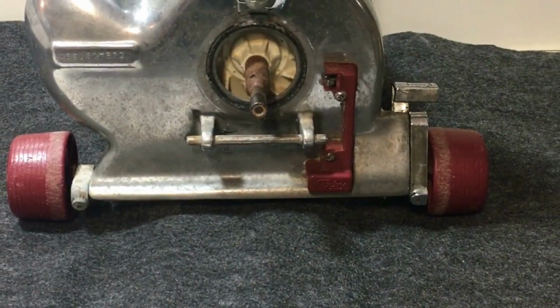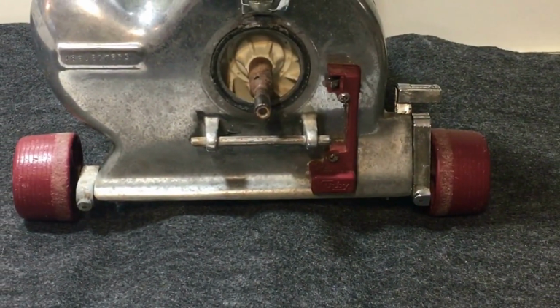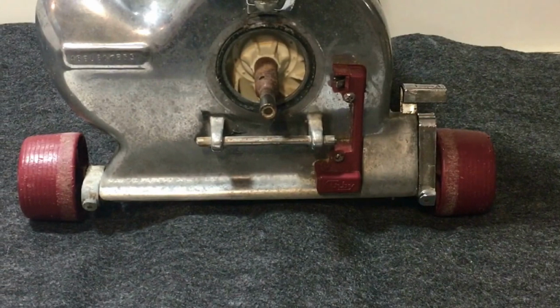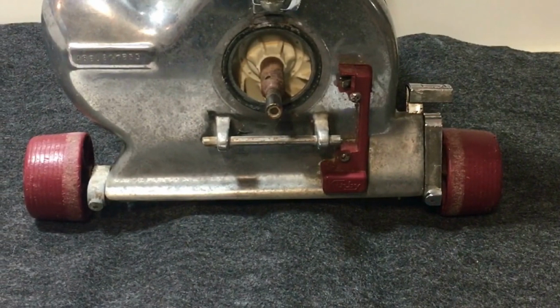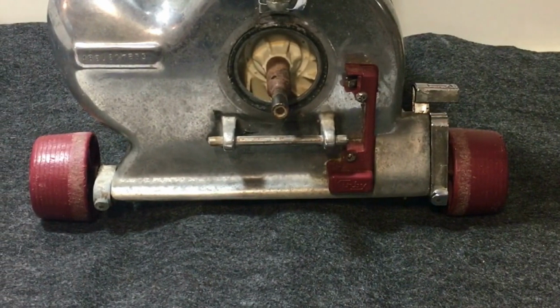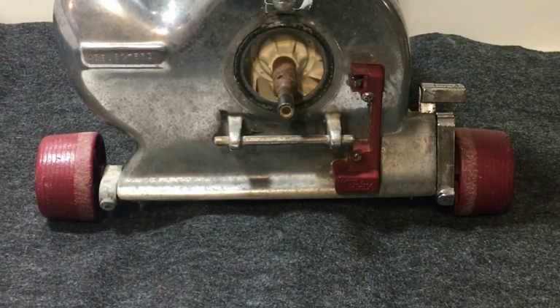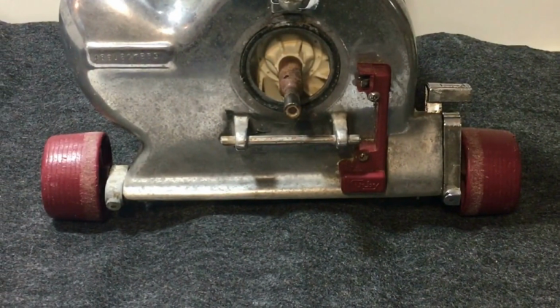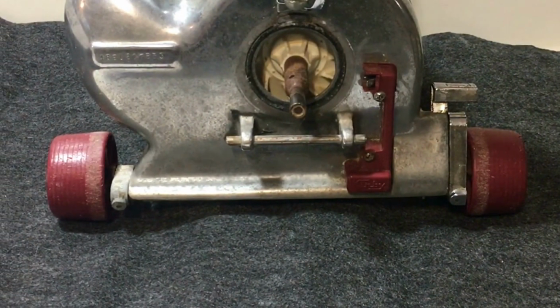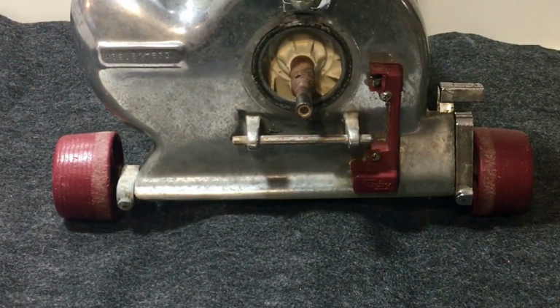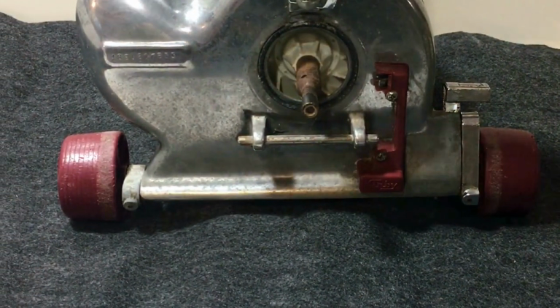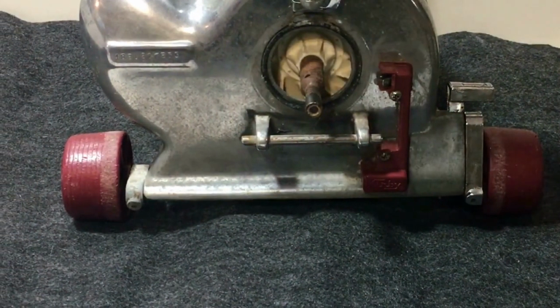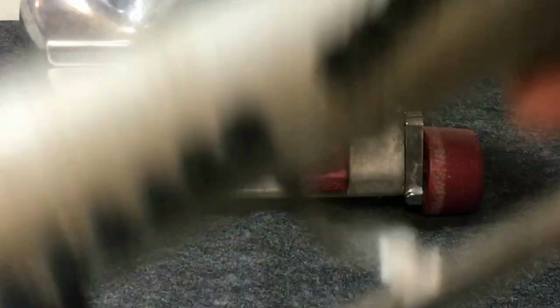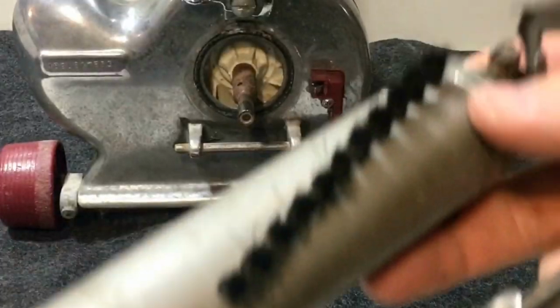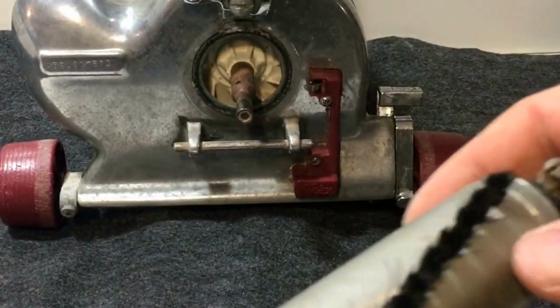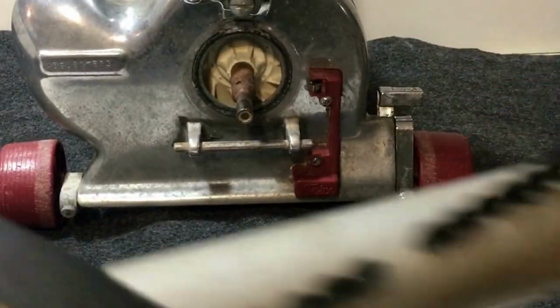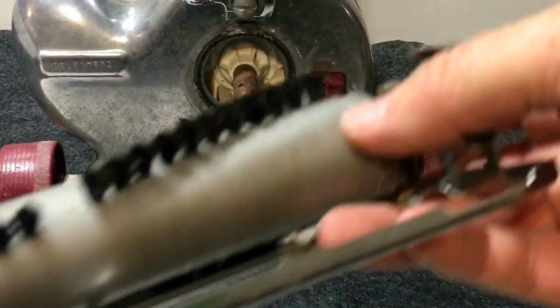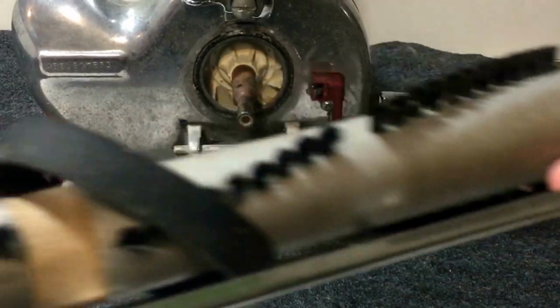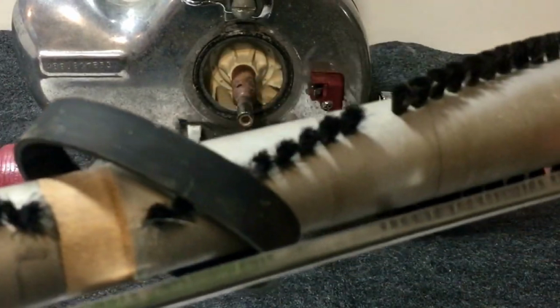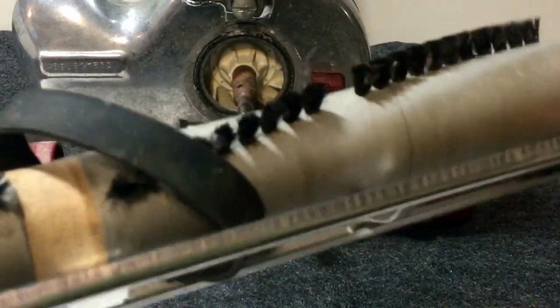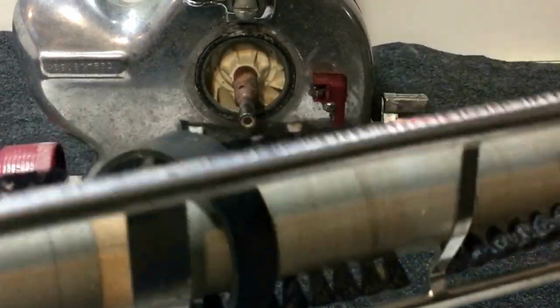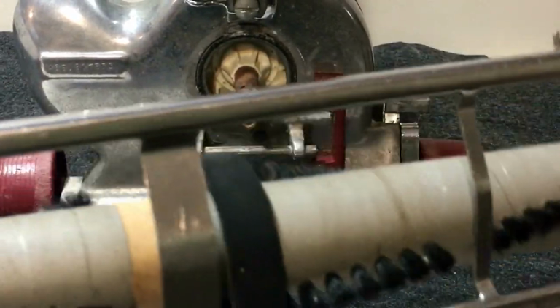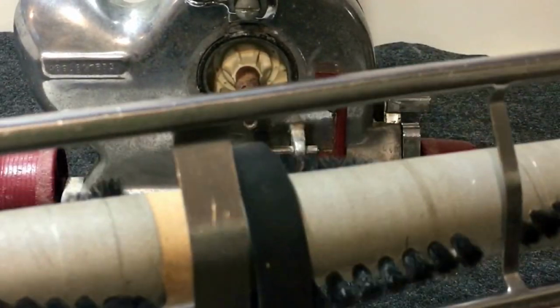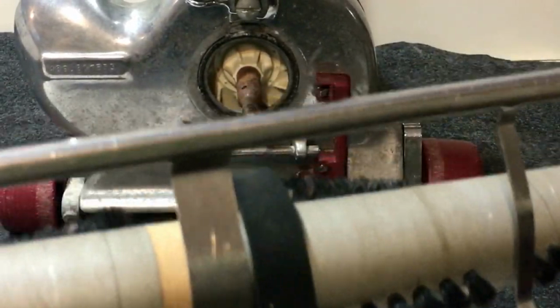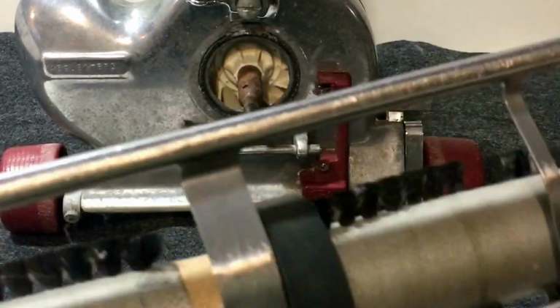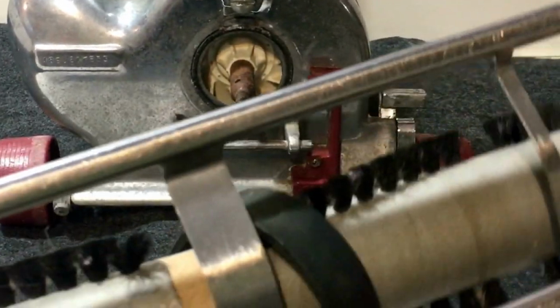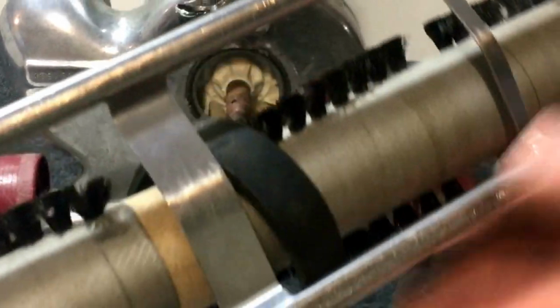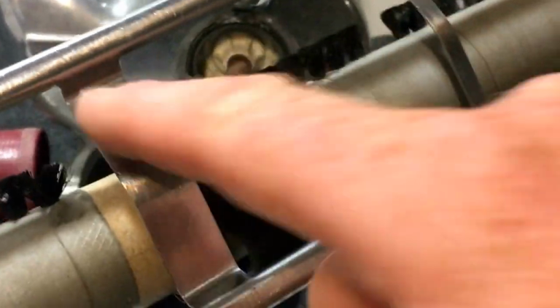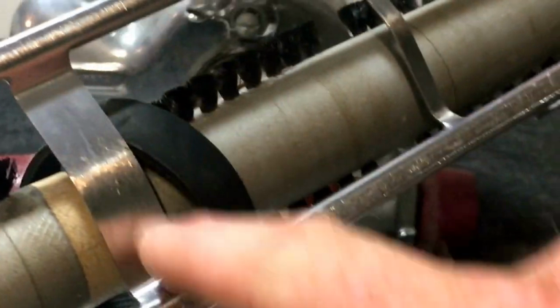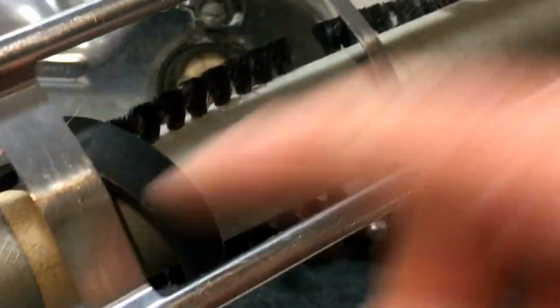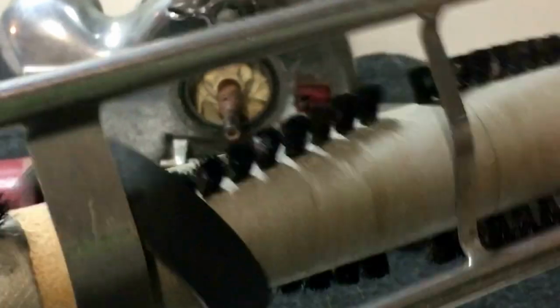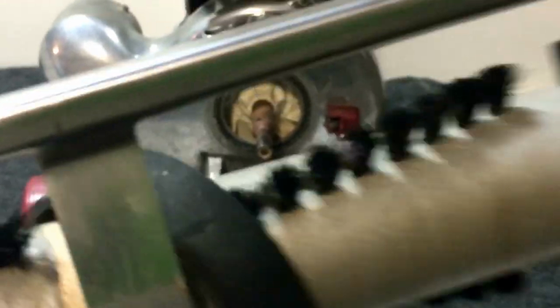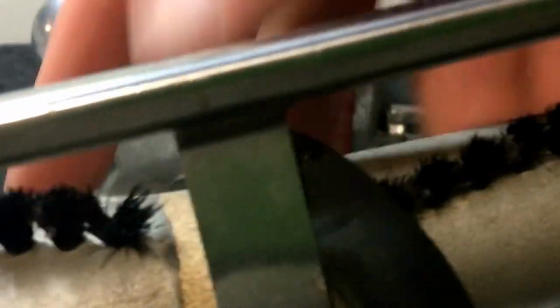When you line it up on your sole plate, you want to make sure the belt is in line with this wider strip here.